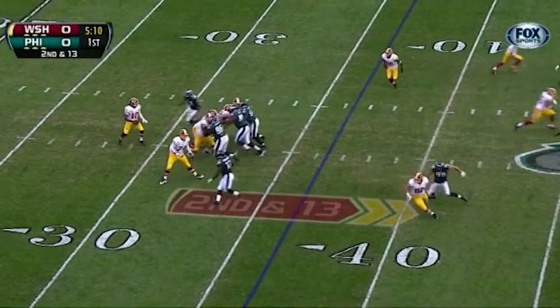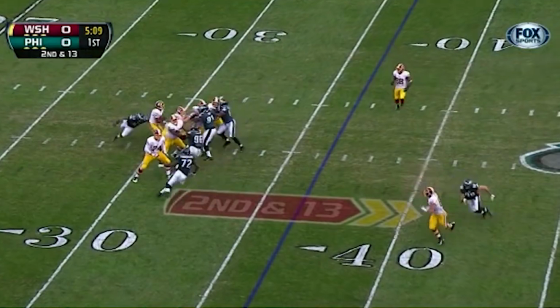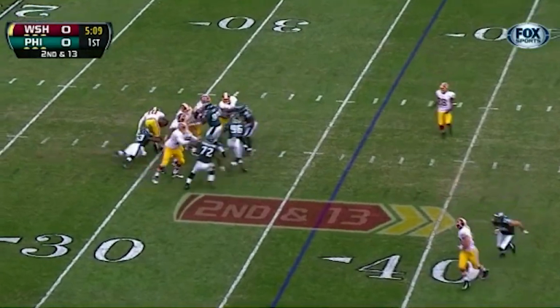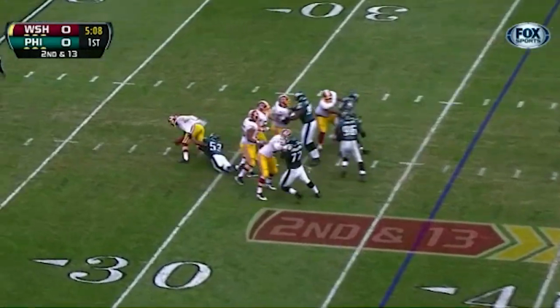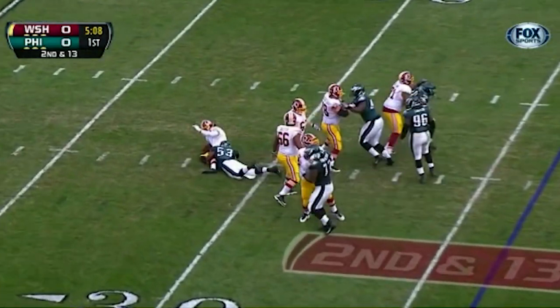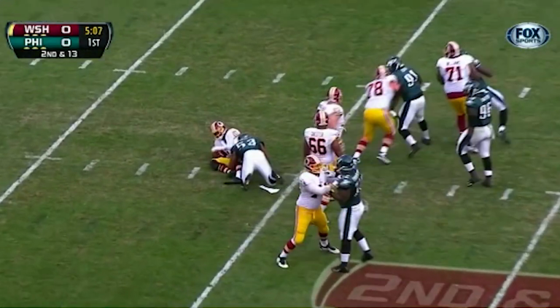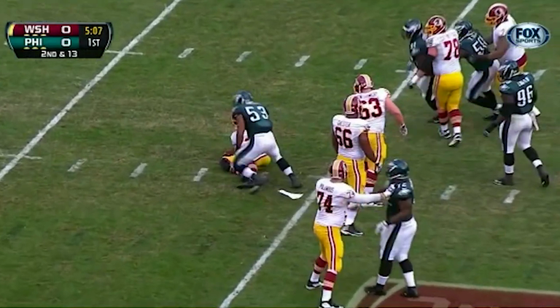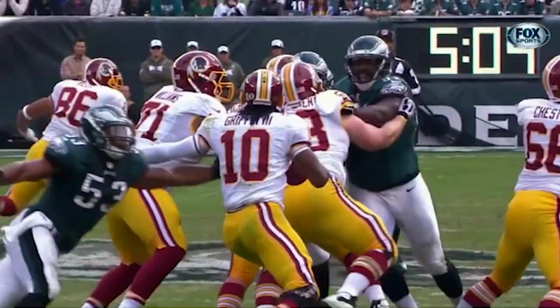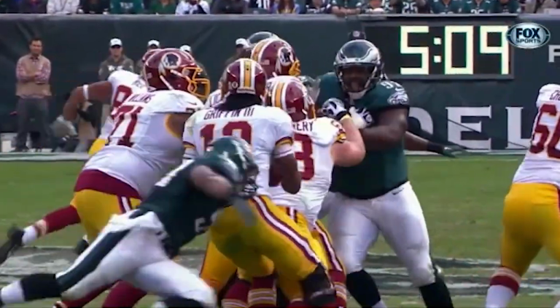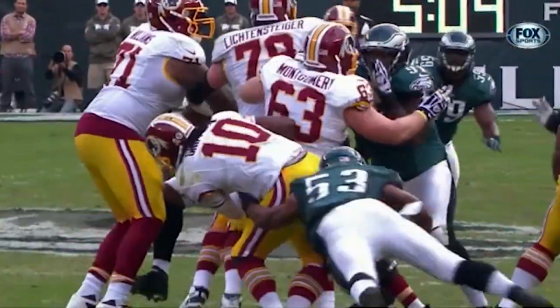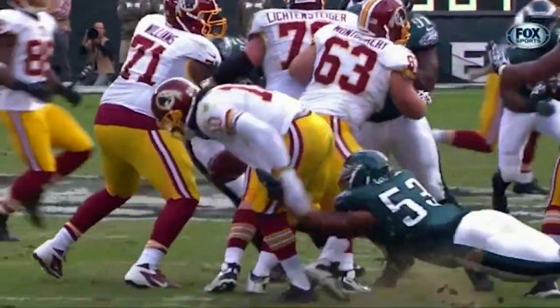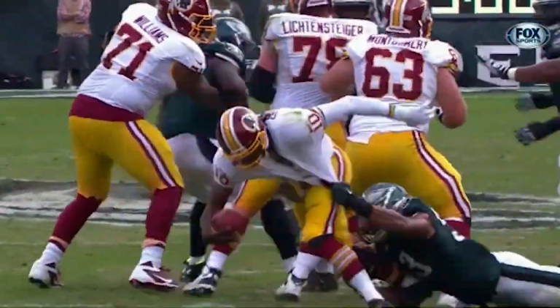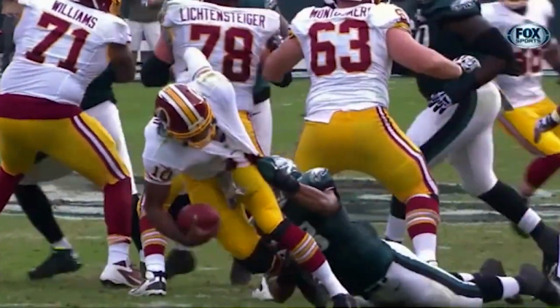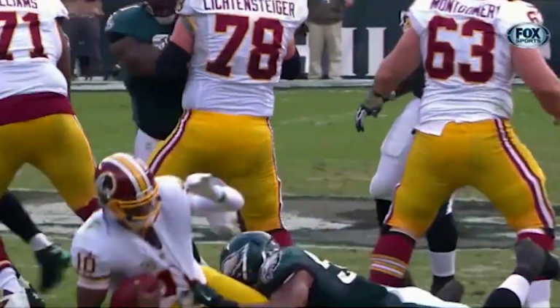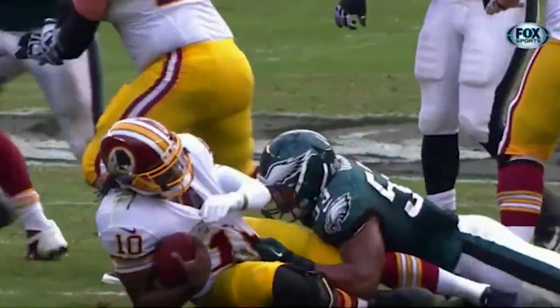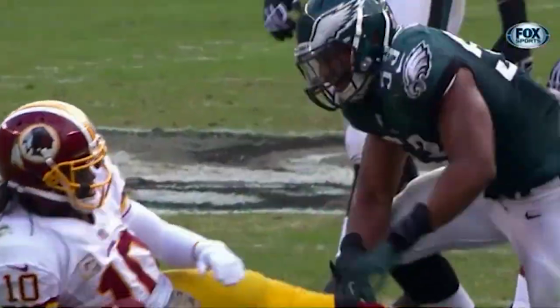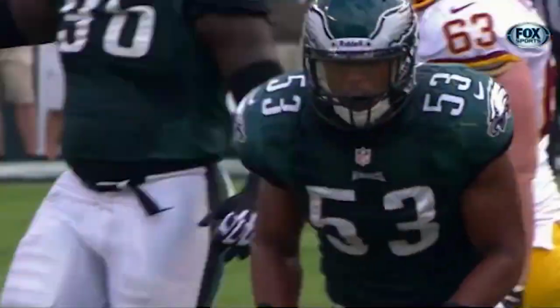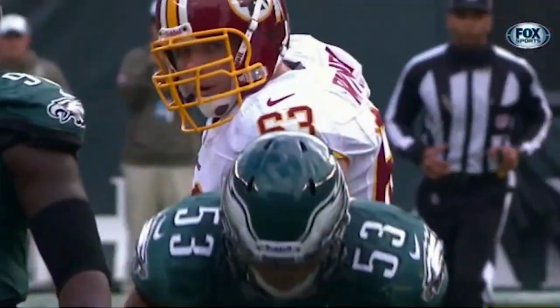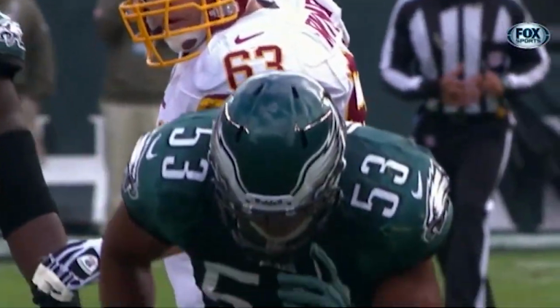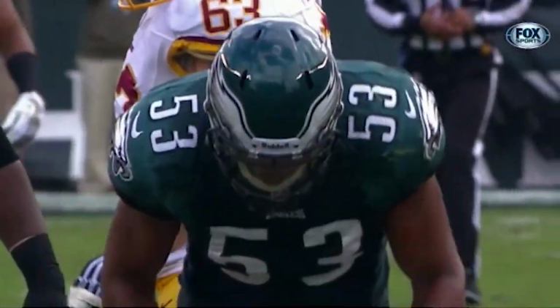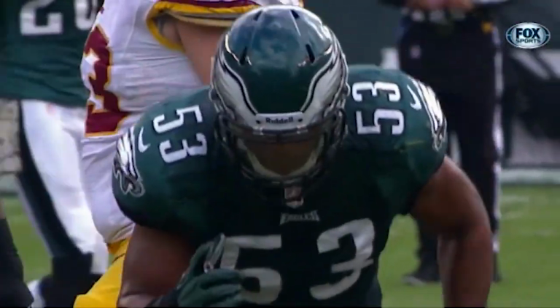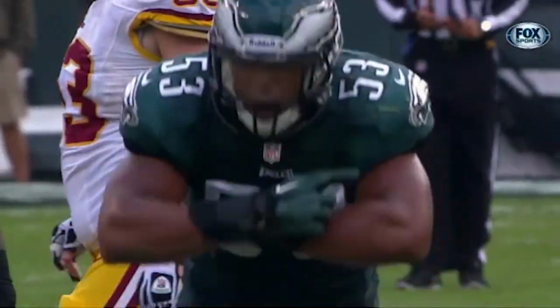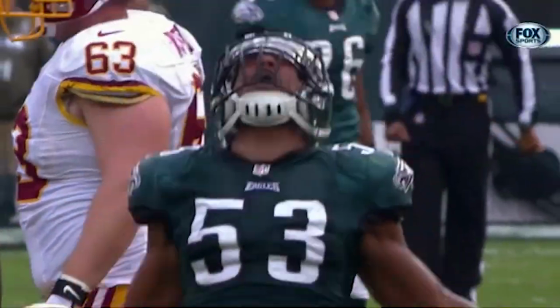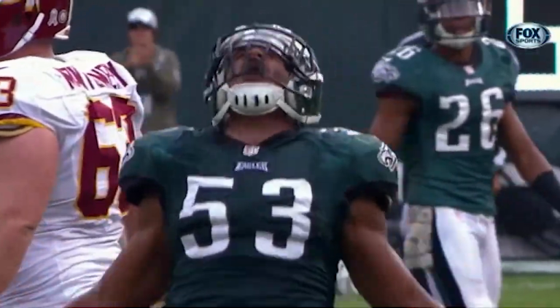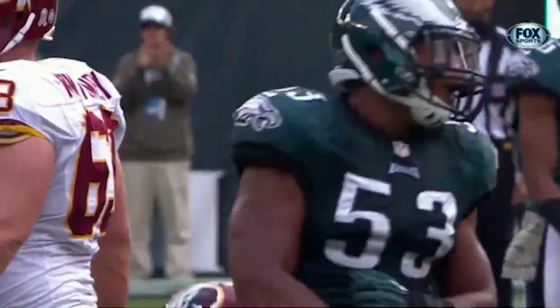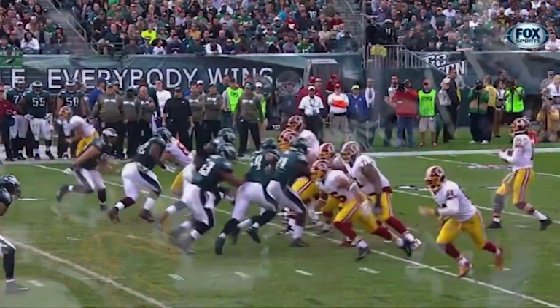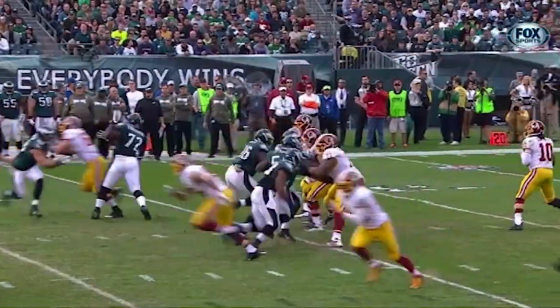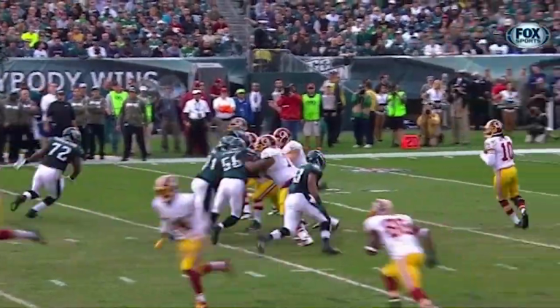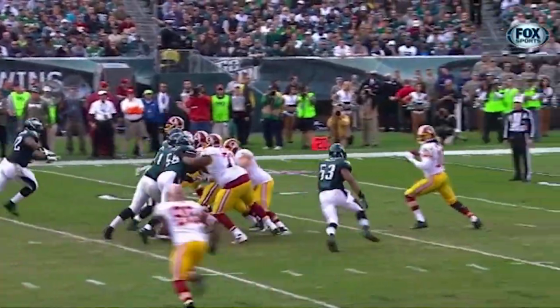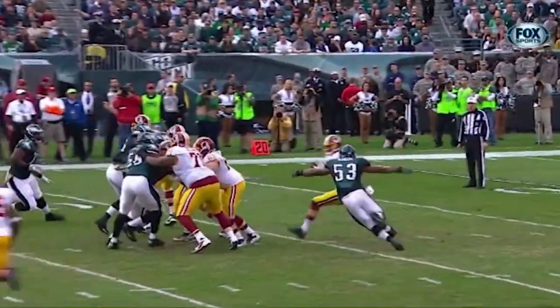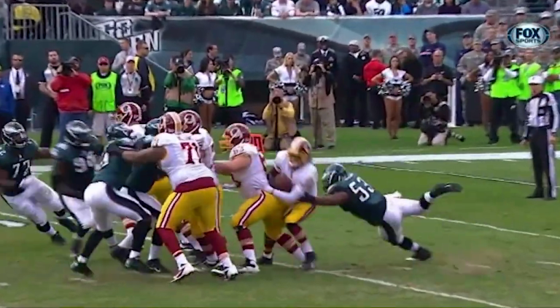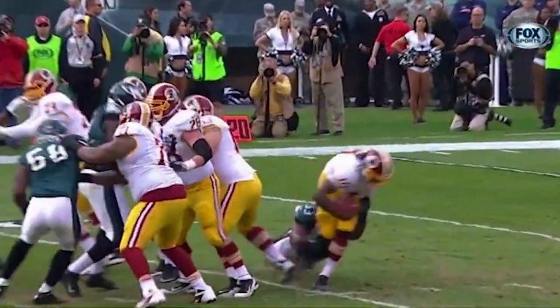Down he goes. Najee Good getting the sack — for the injured Michael Kendricks — the first sack of the day for Philadelphia. Najee Good is going to loop around and get to Robert Griffin.